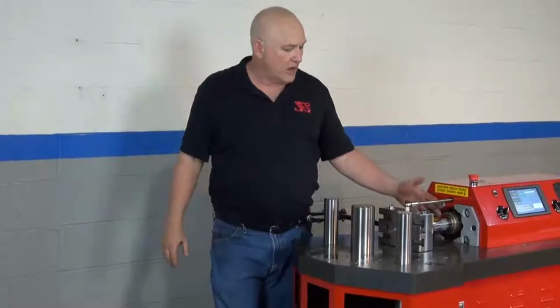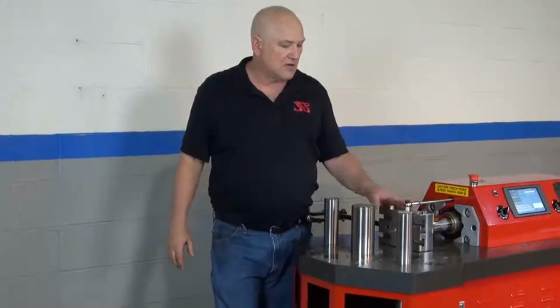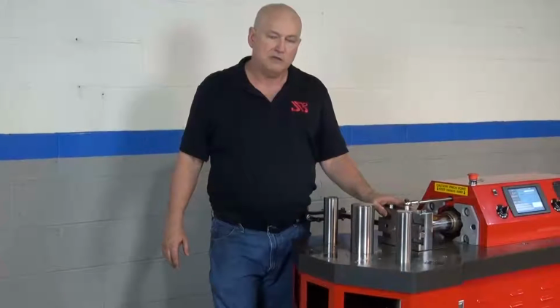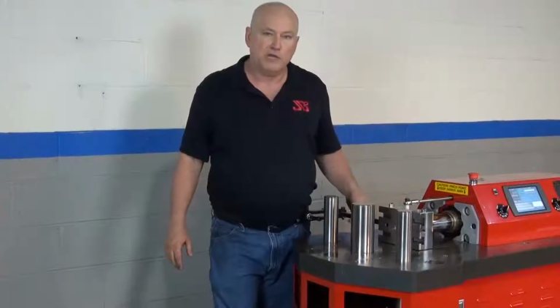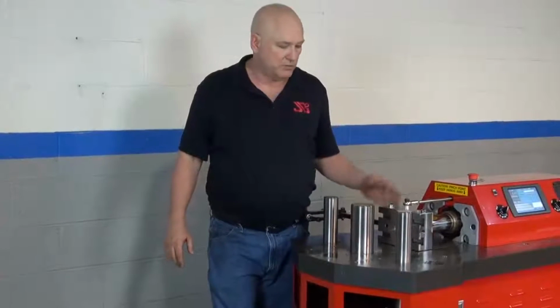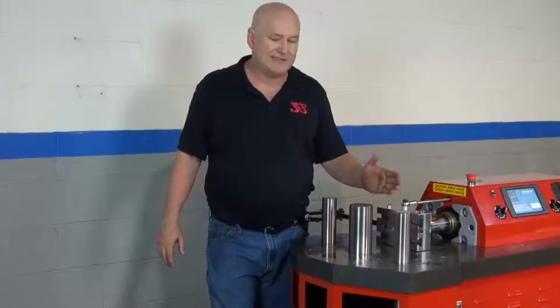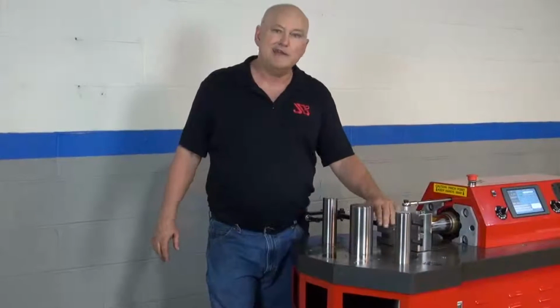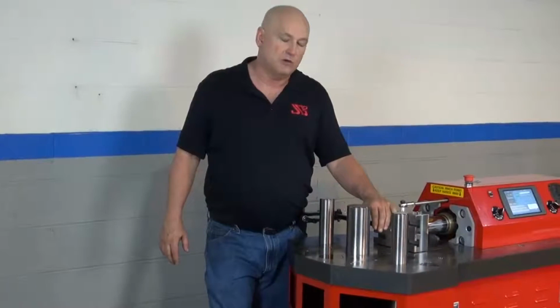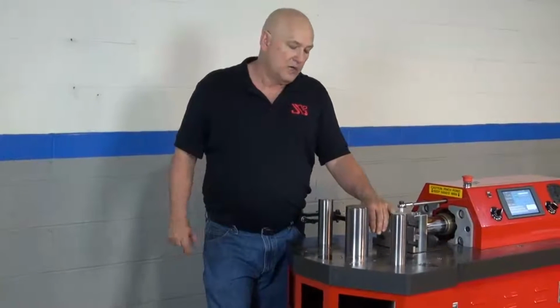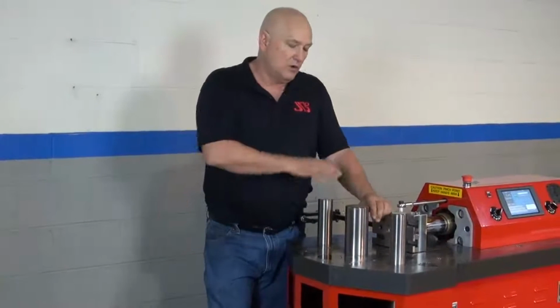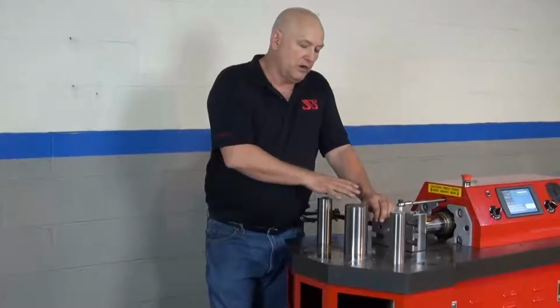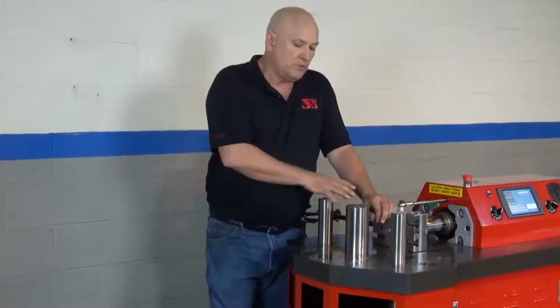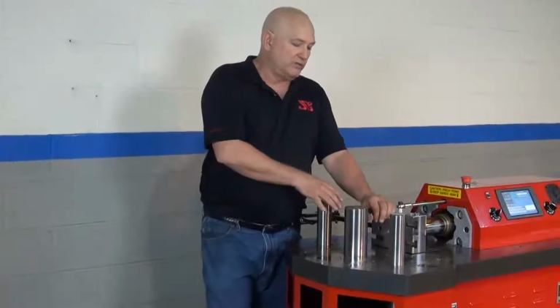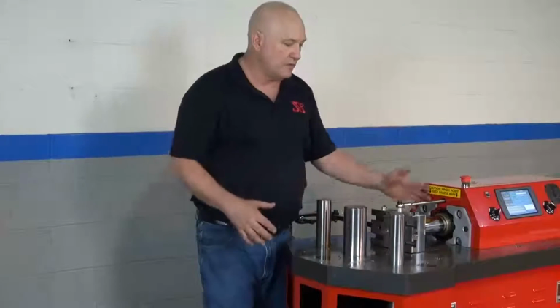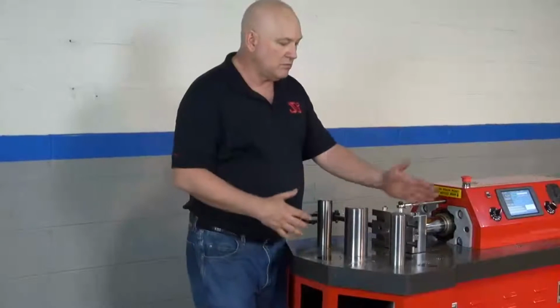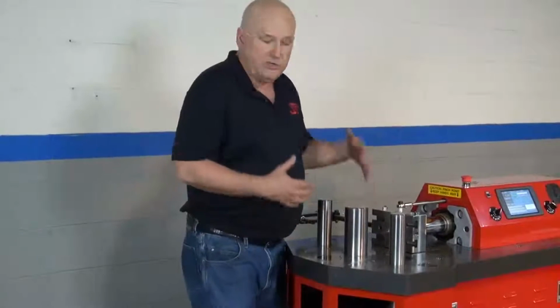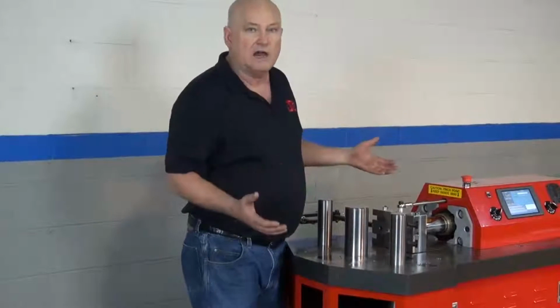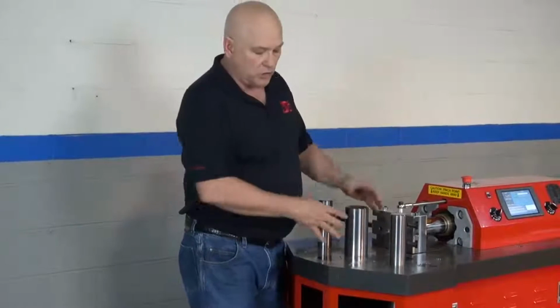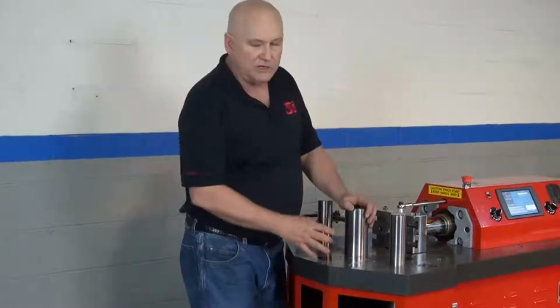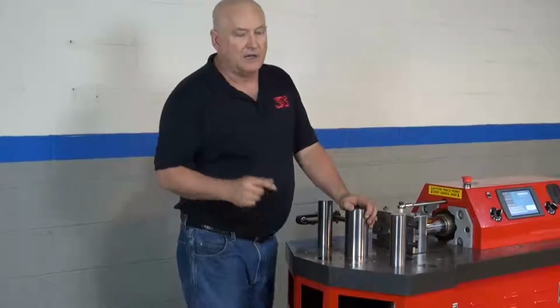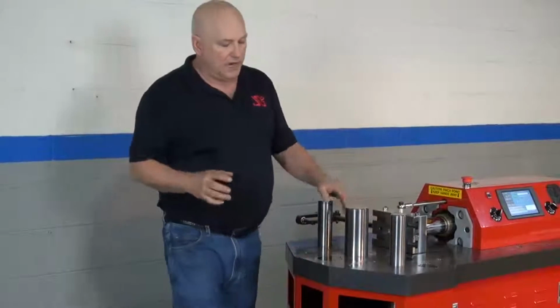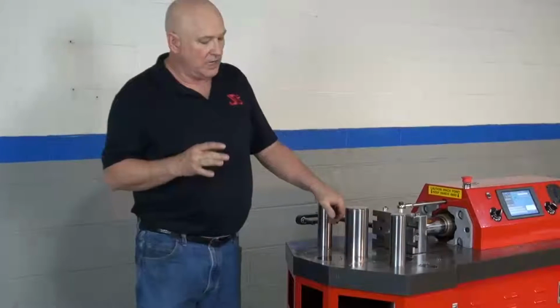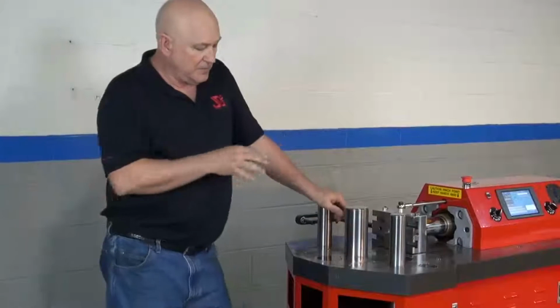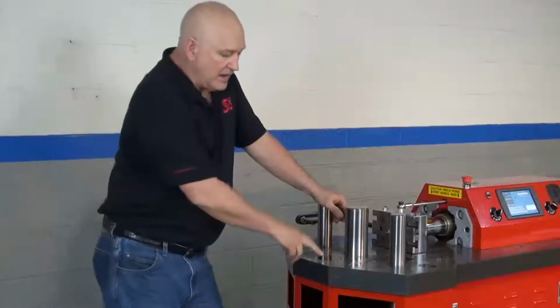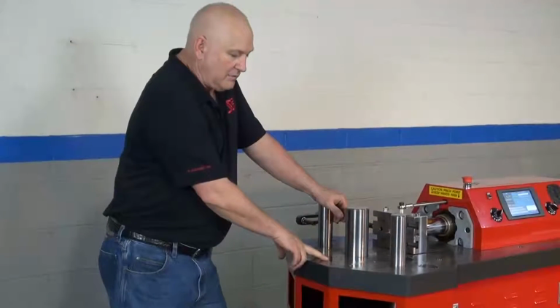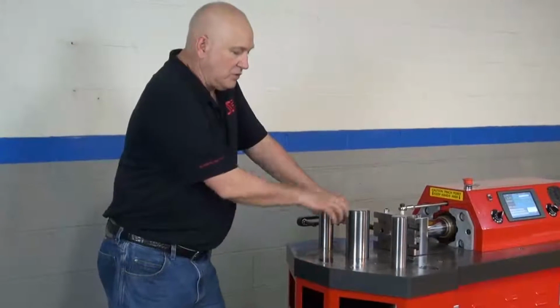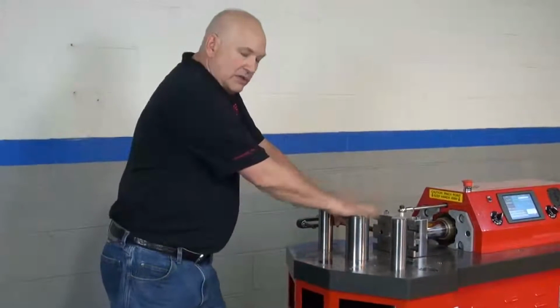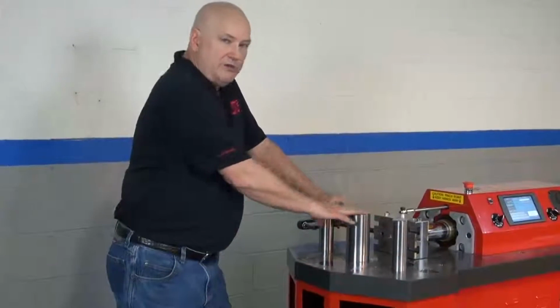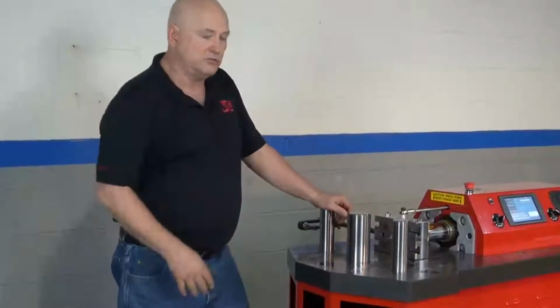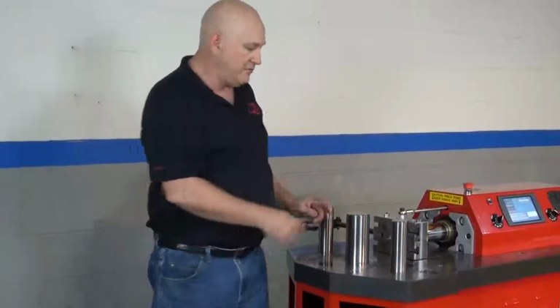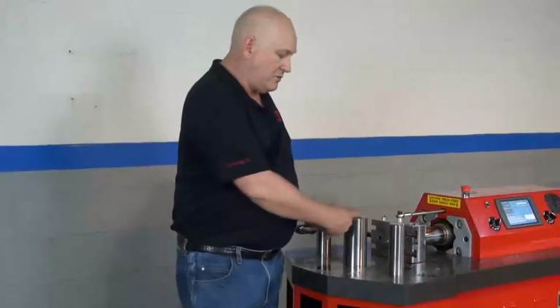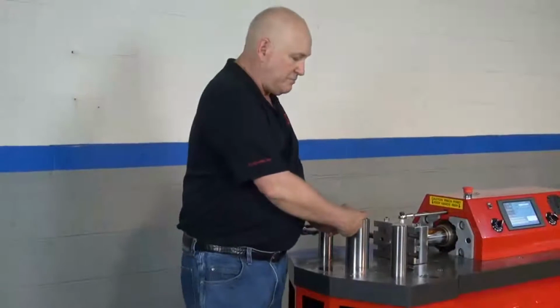The RAM itself has 18.8 tons of pressure and a 10-inch stroke. There are times where we just may not have enough room, so we did that.